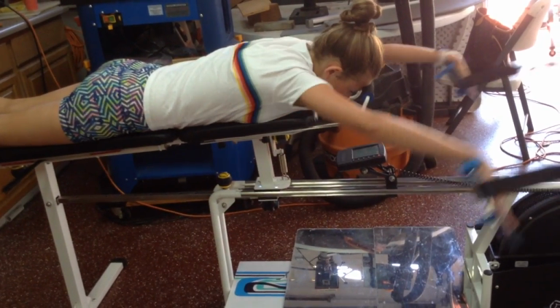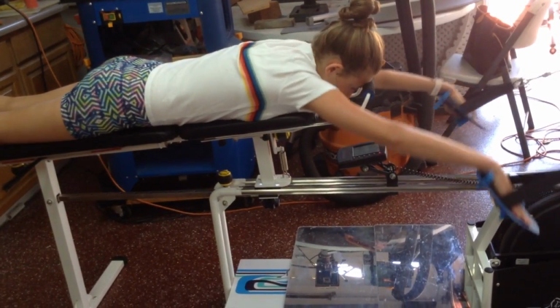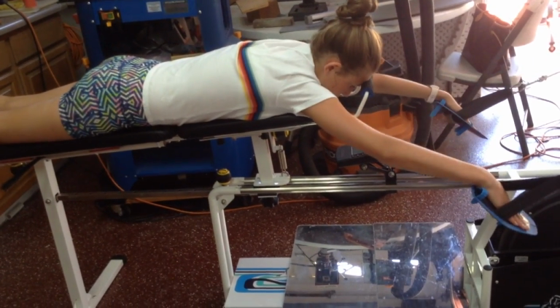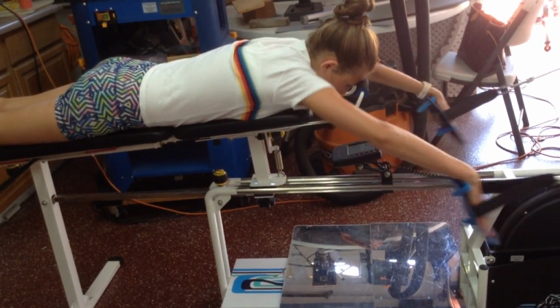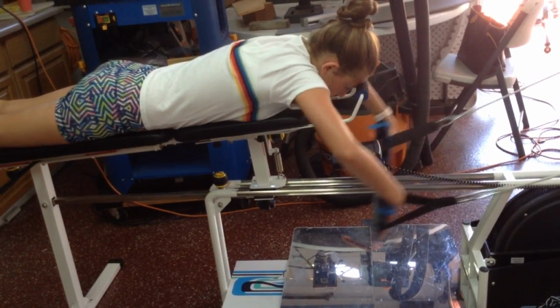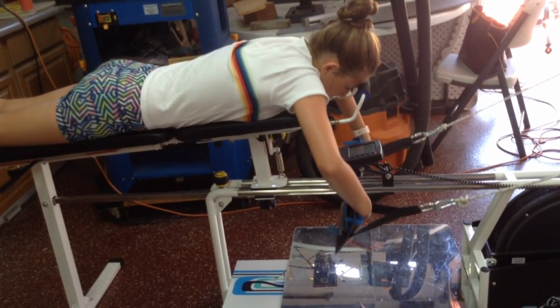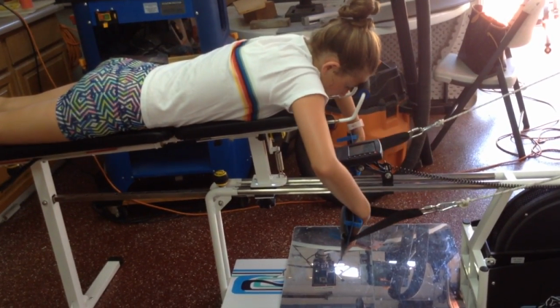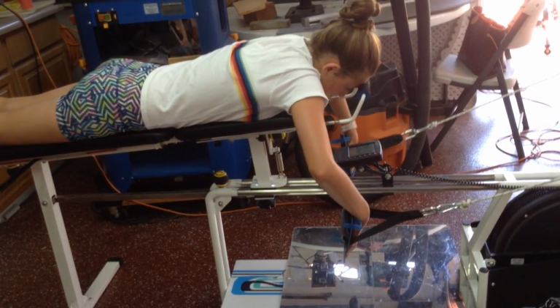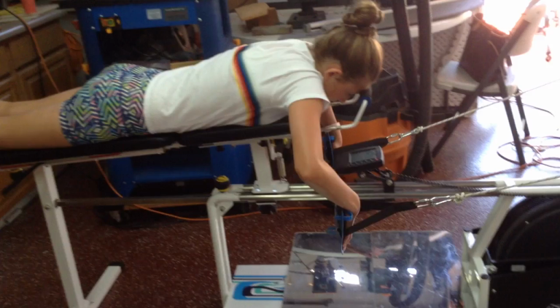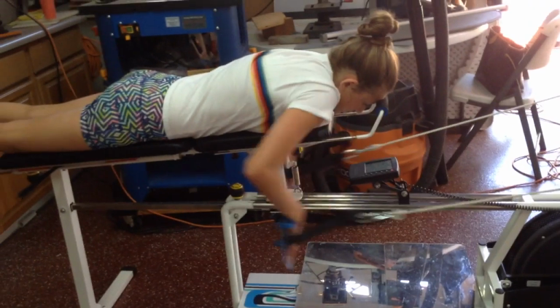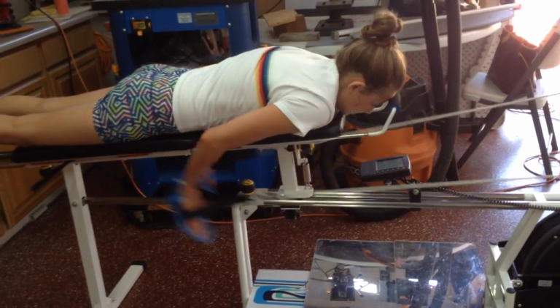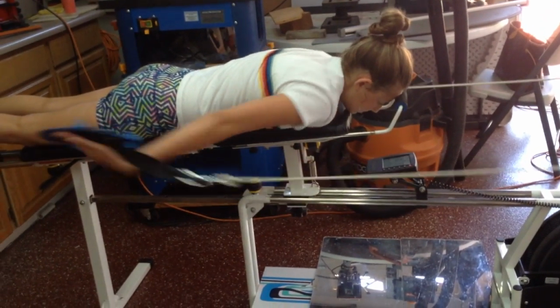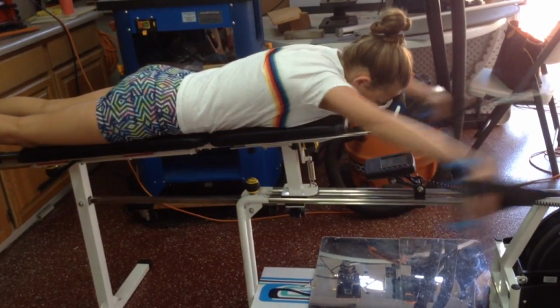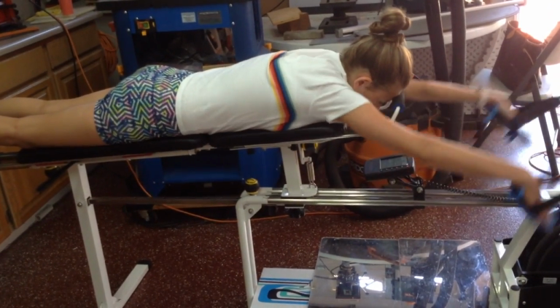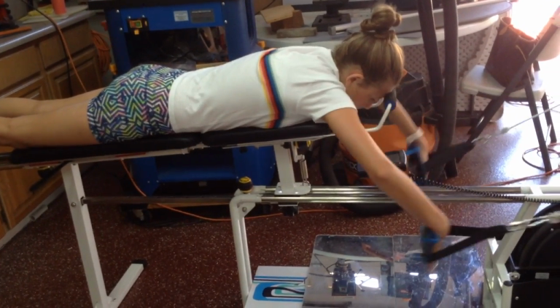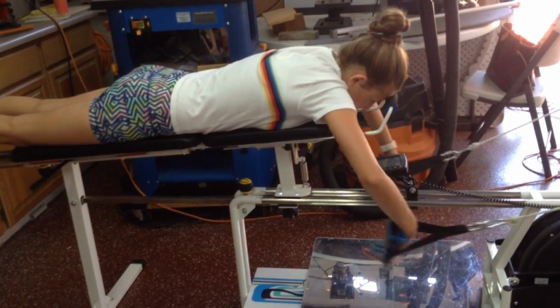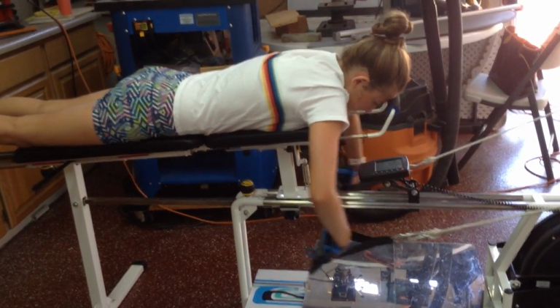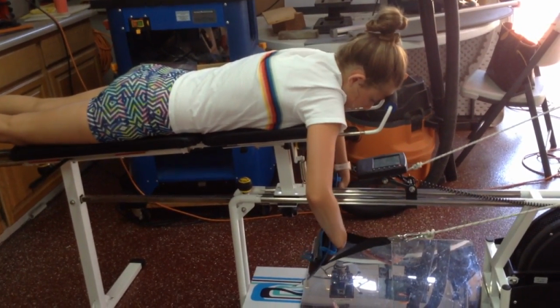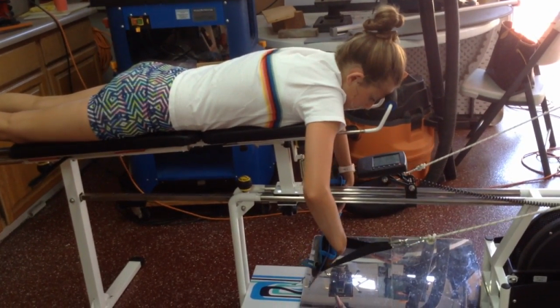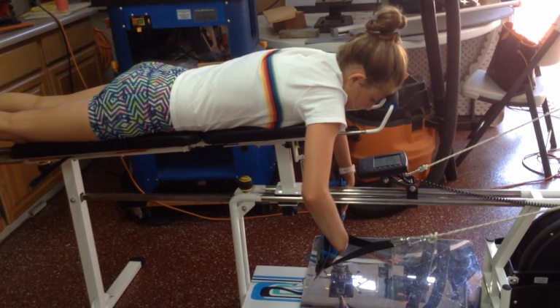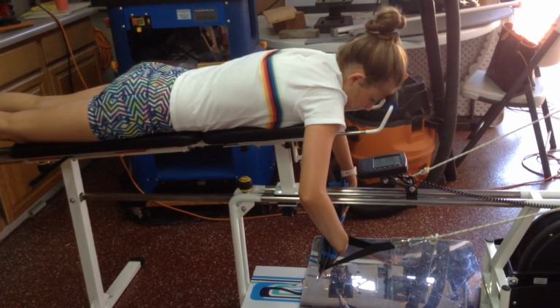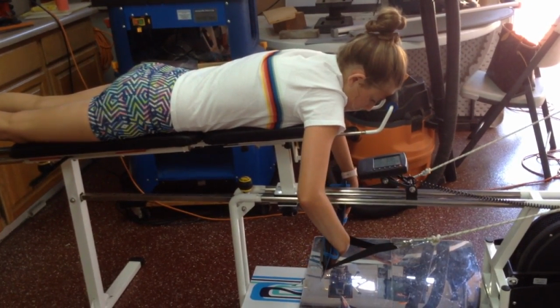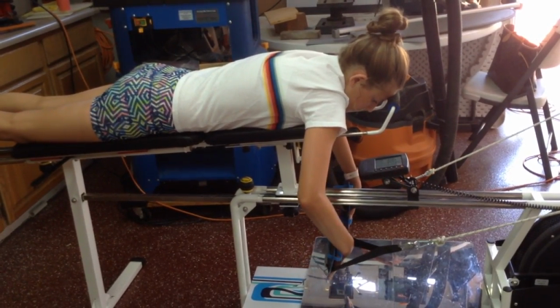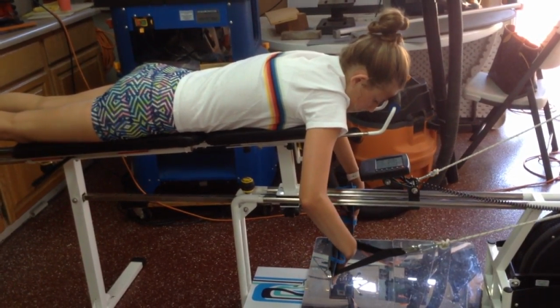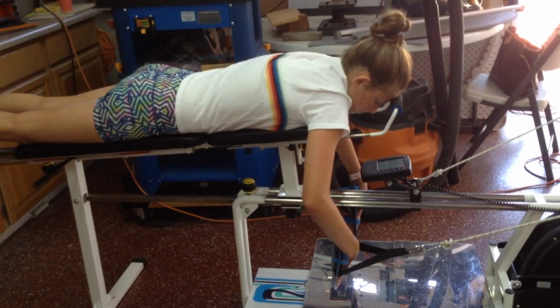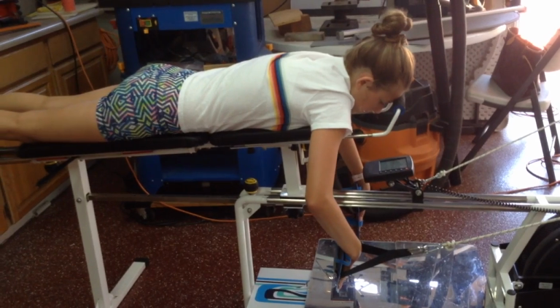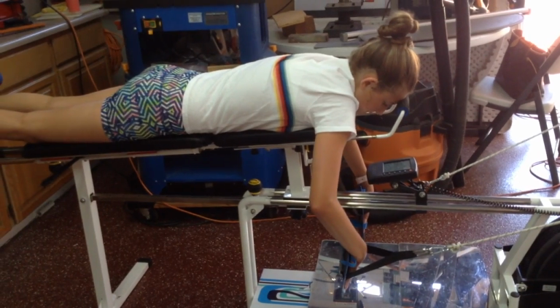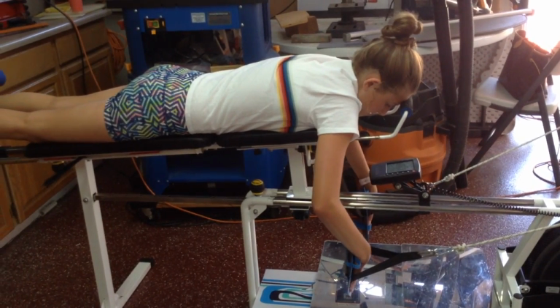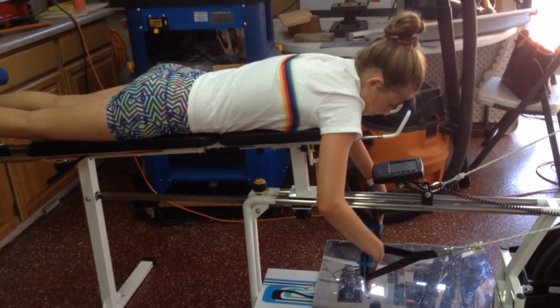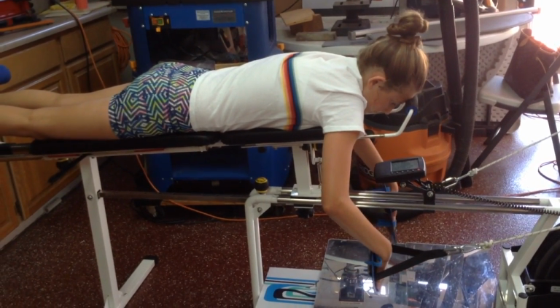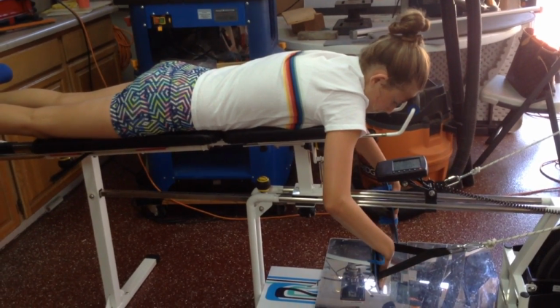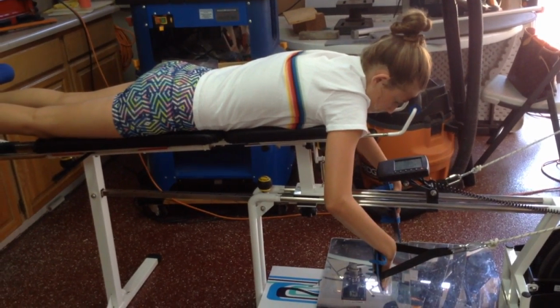Just bring it to there. And ready? Push. Good. Now, instead of recovering, just start there and come back to there. Just back and forth from there to back sweep. Ready?